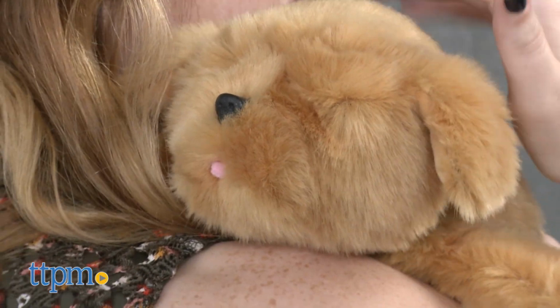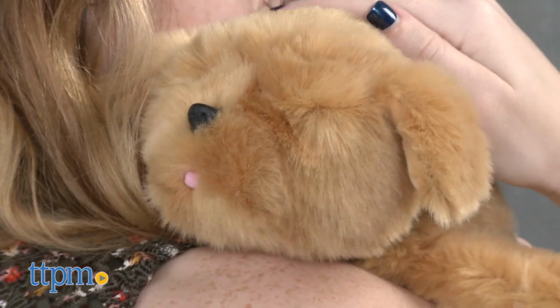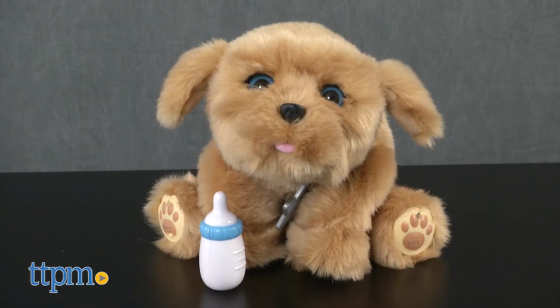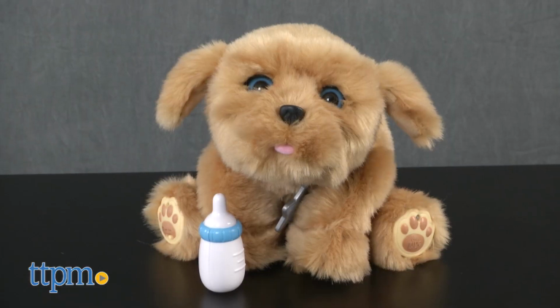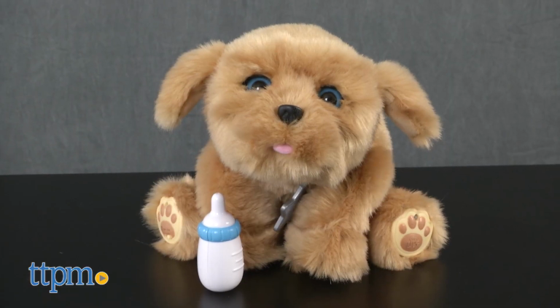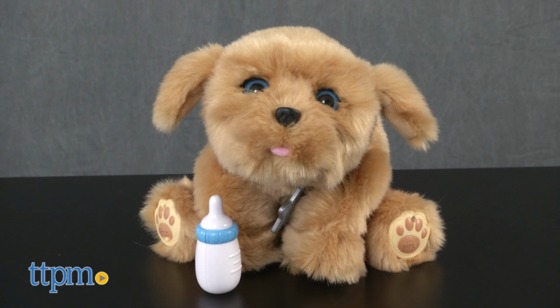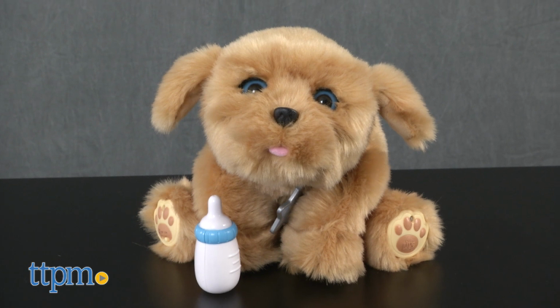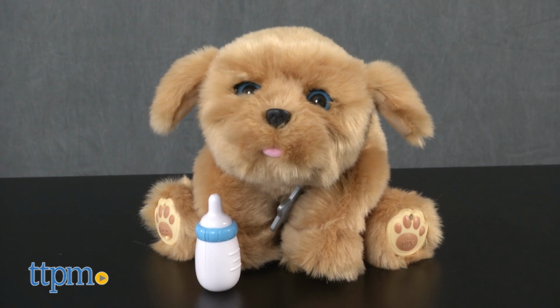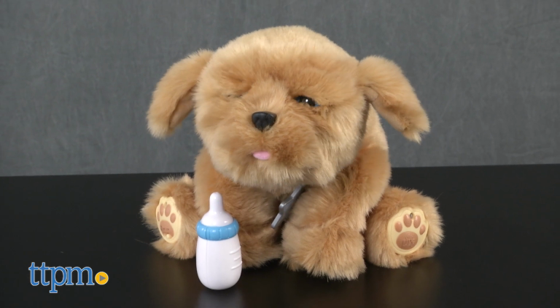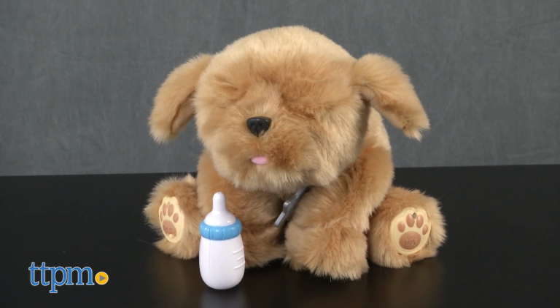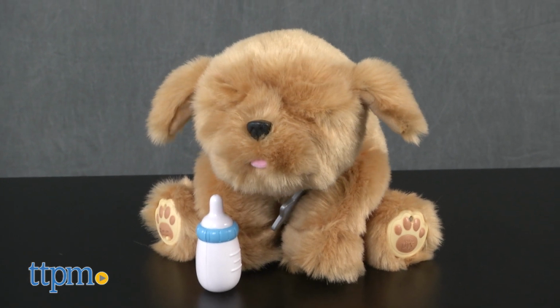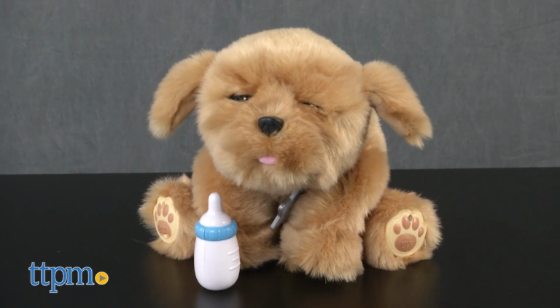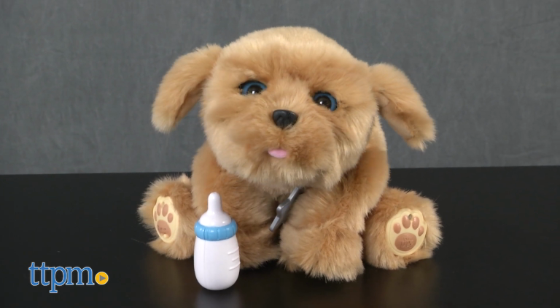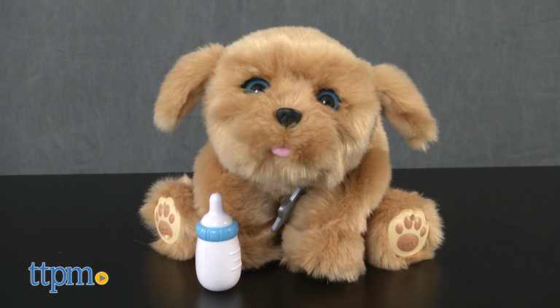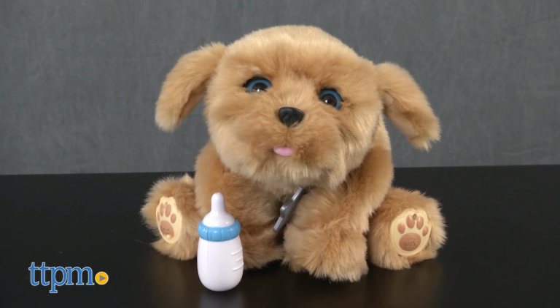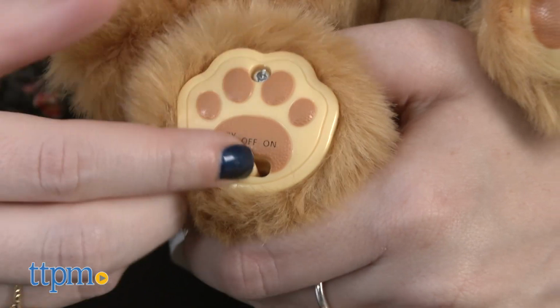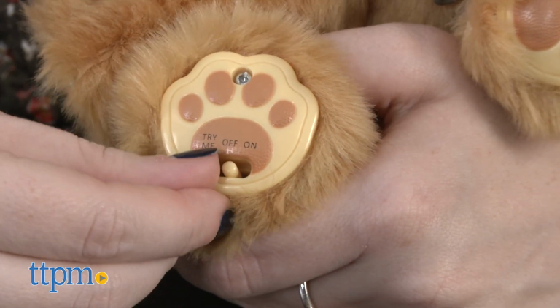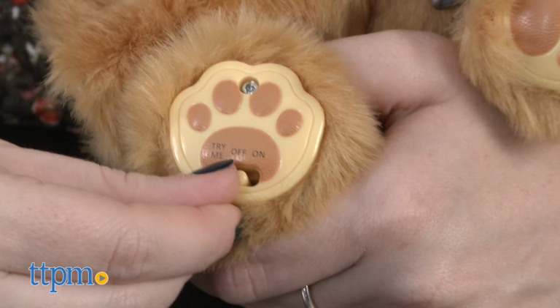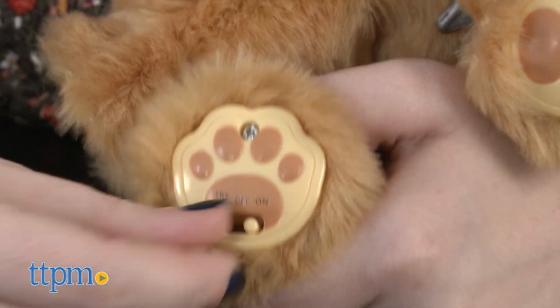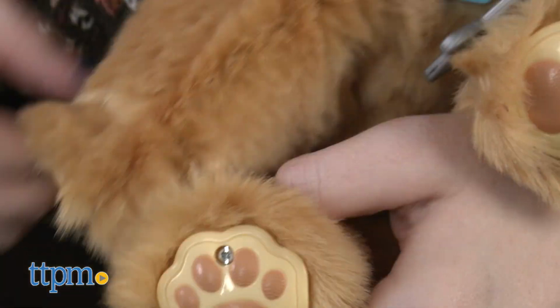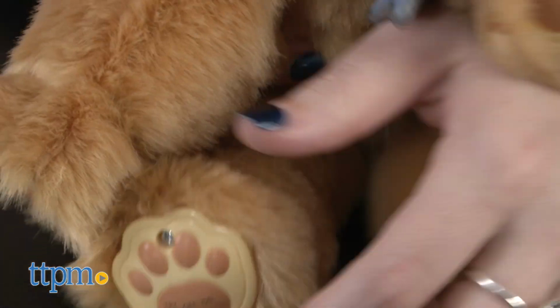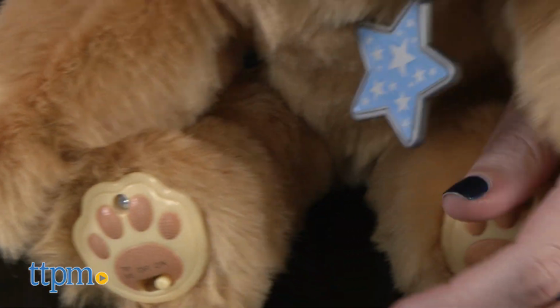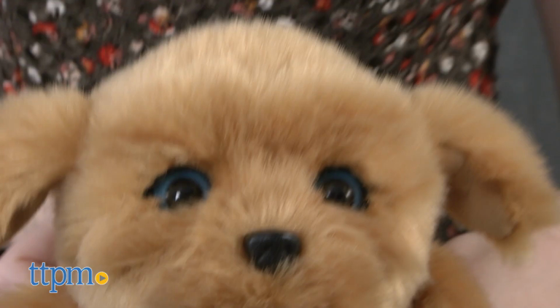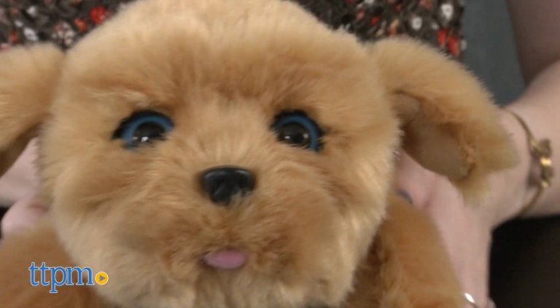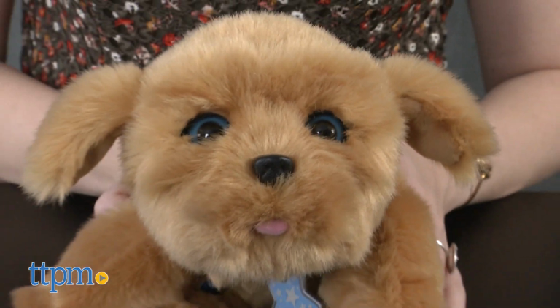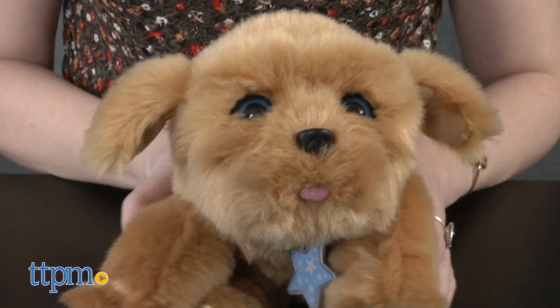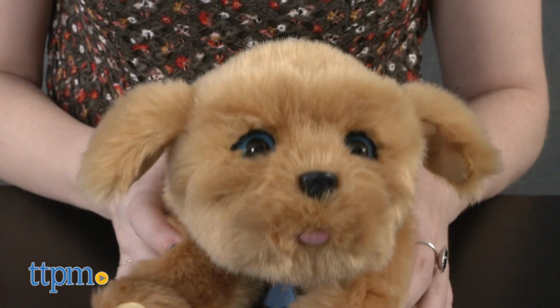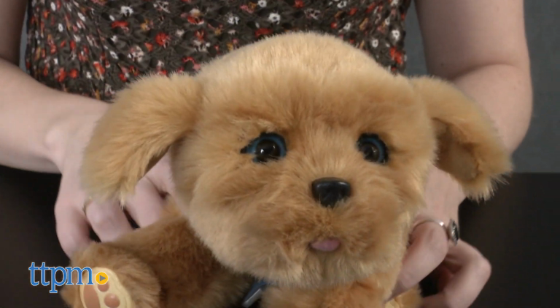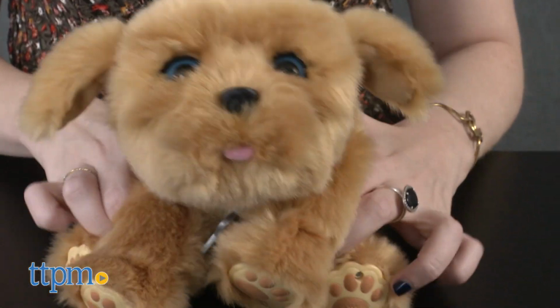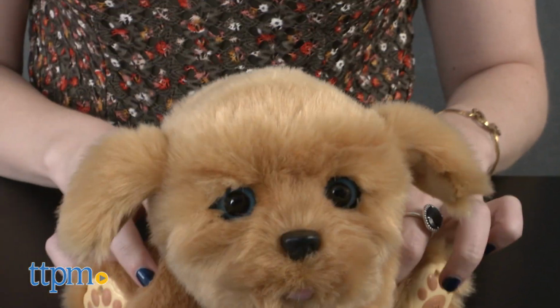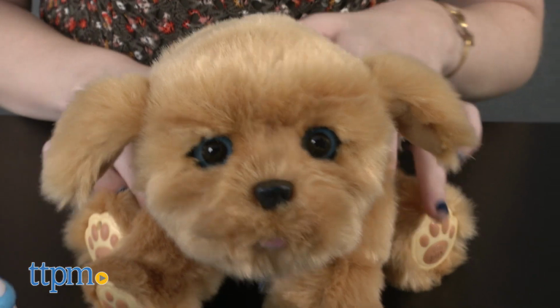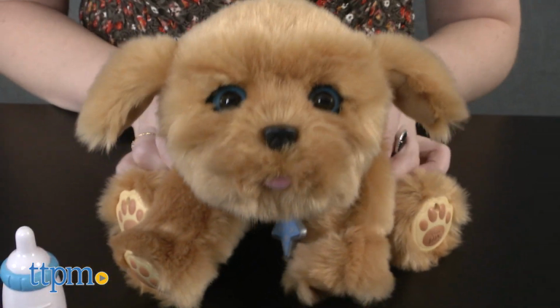This interactive, electronic puppy is truly adorable from the moment you turn it on. Like most really little puppies, this one only cares about a few things: sleeping, playing, and eating, all of which you can help your puppy do.